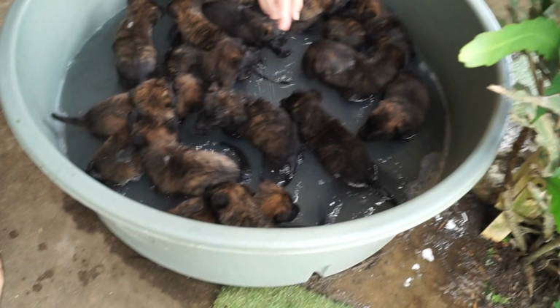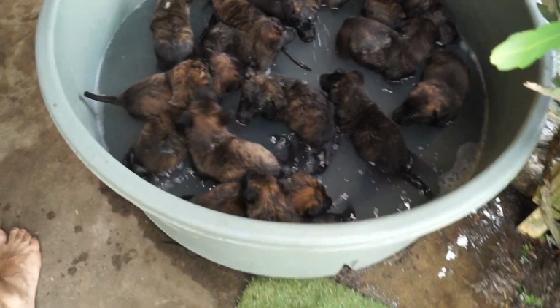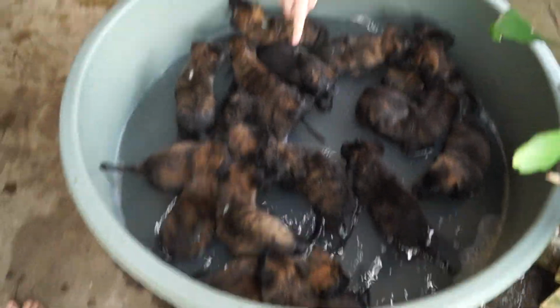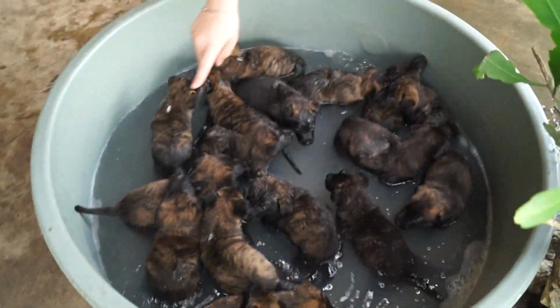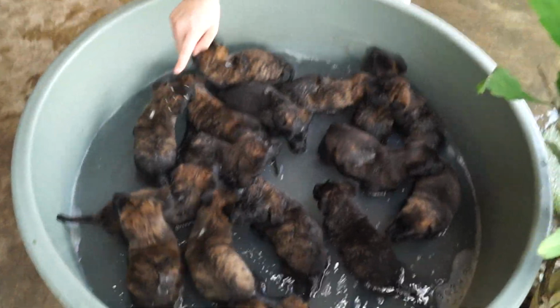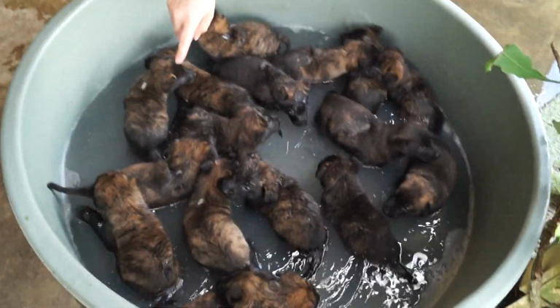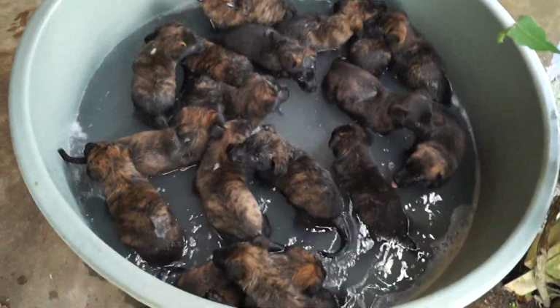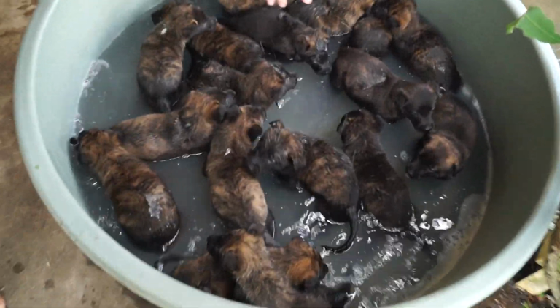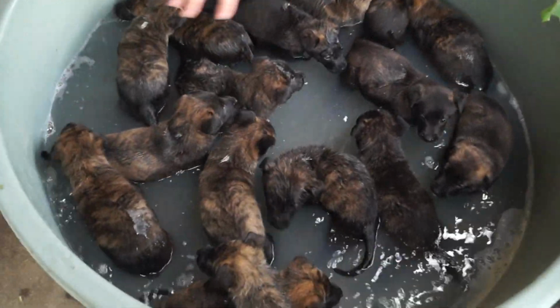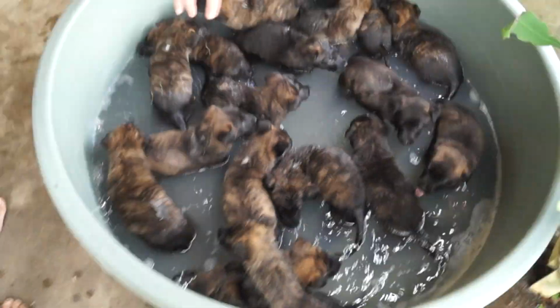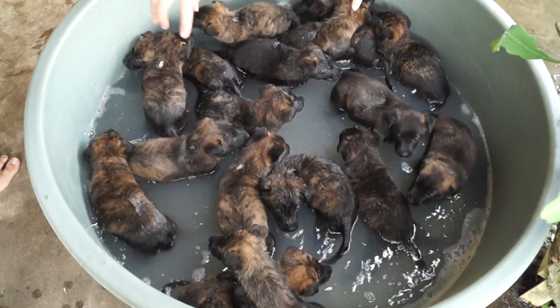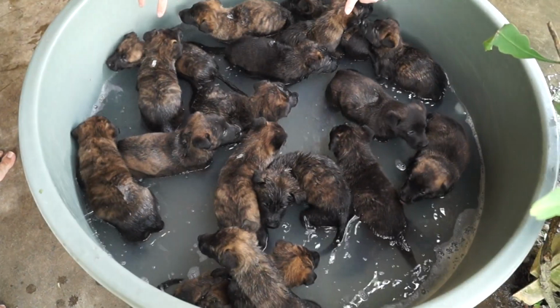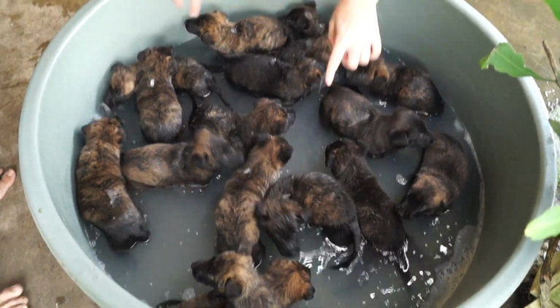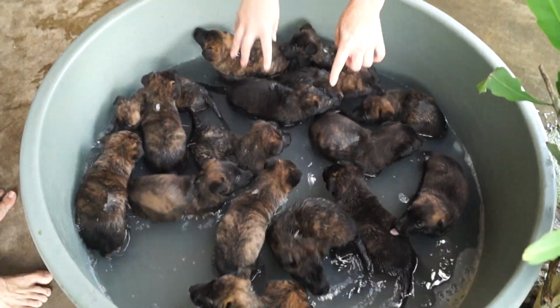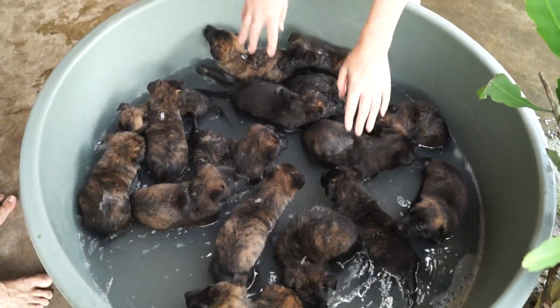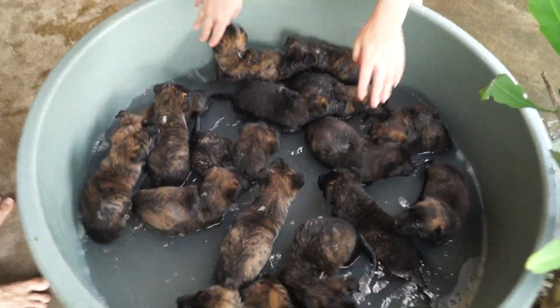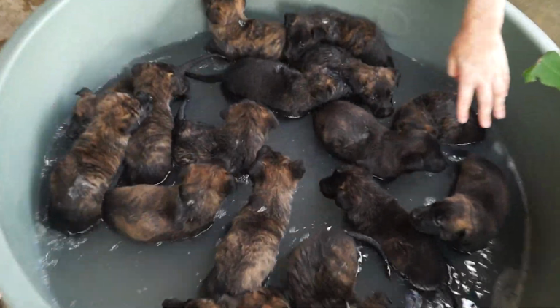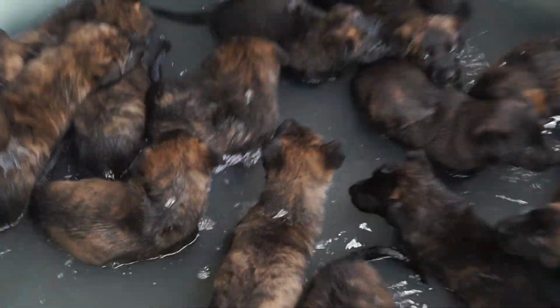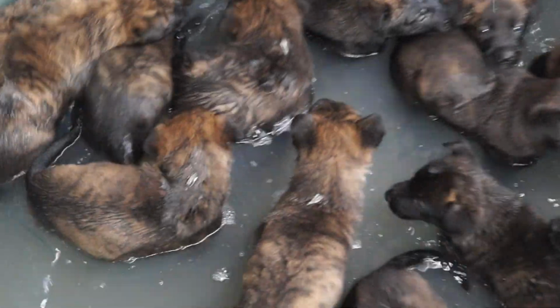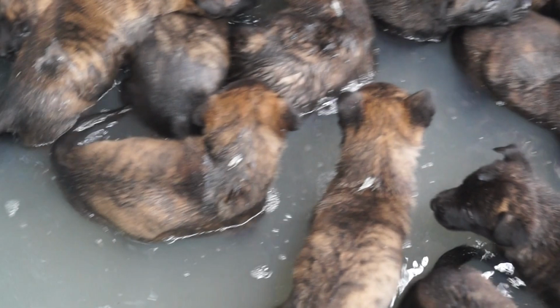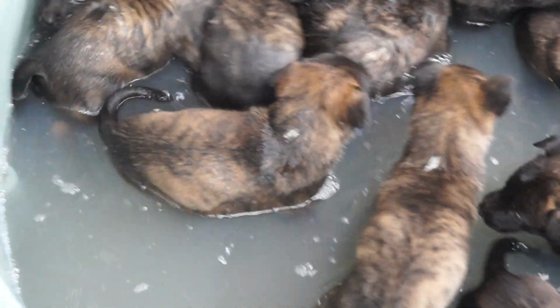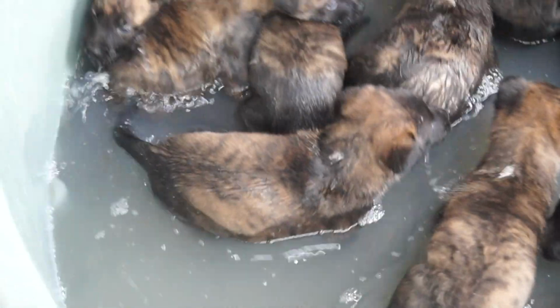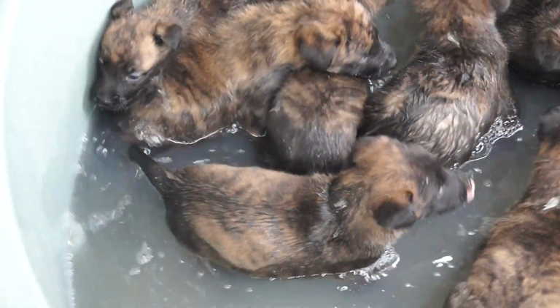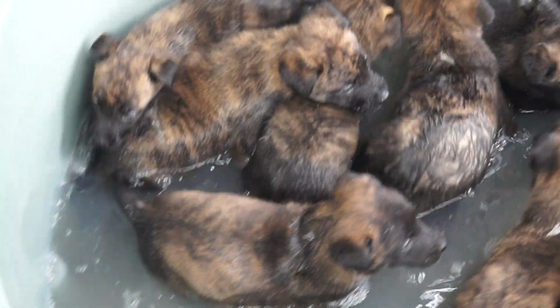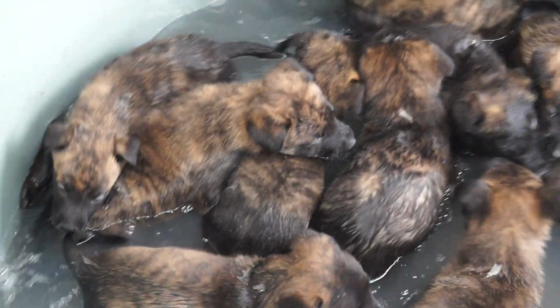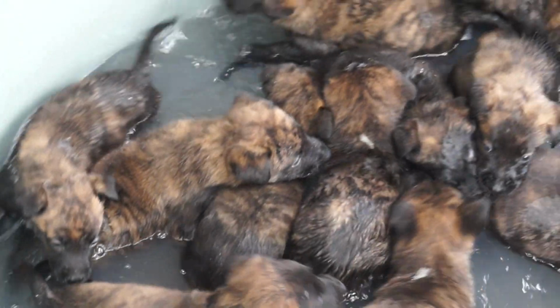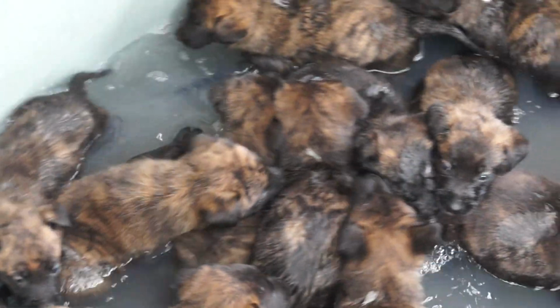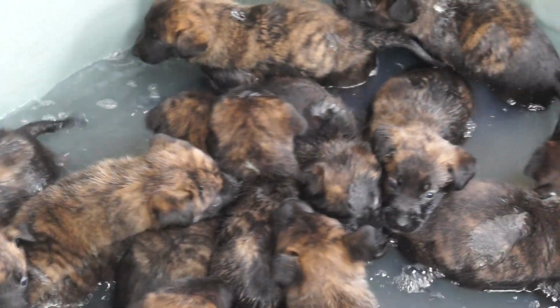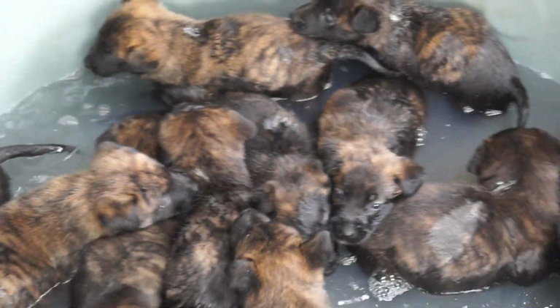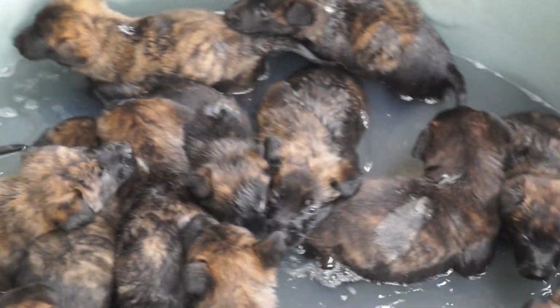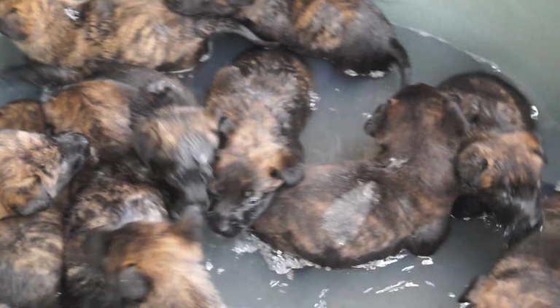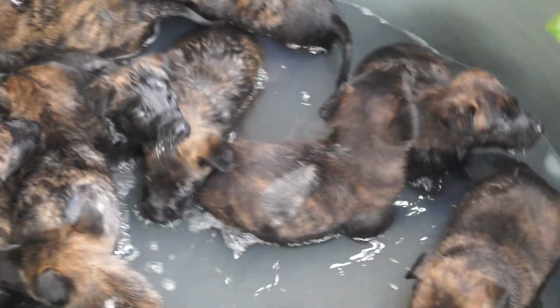One, two, three, four, five, six, seven, eight, nine, ten, eleven, twelve, thirteen, fourteen, fifteen, sixteen. I think I'm missing one. See if I counted right.